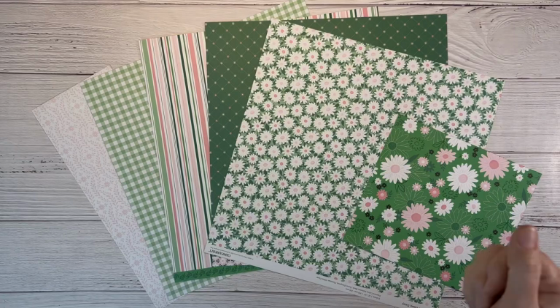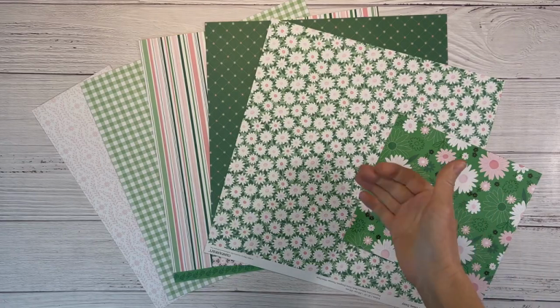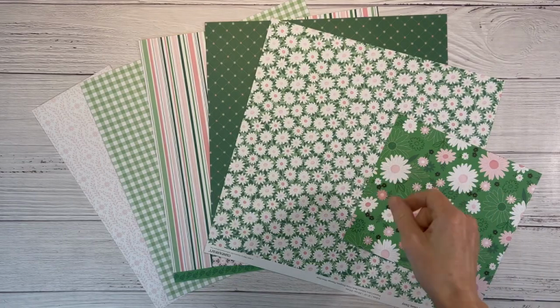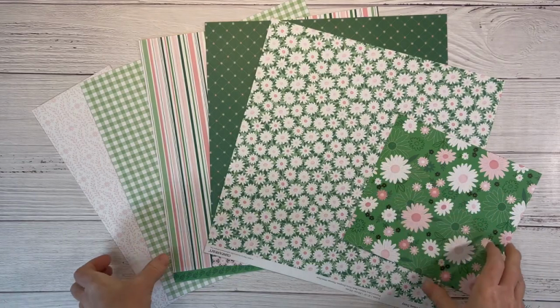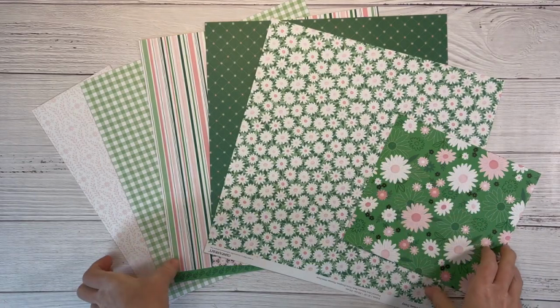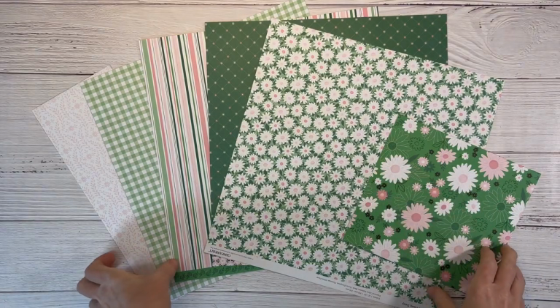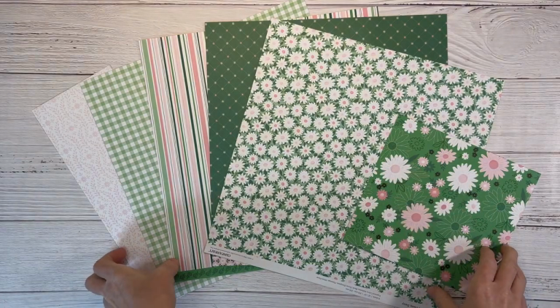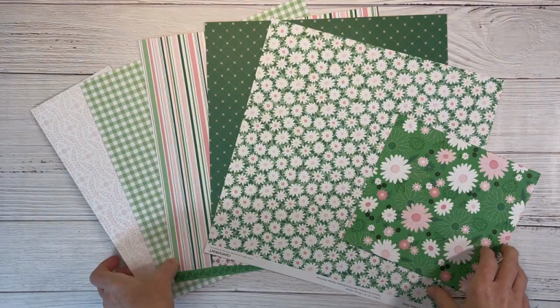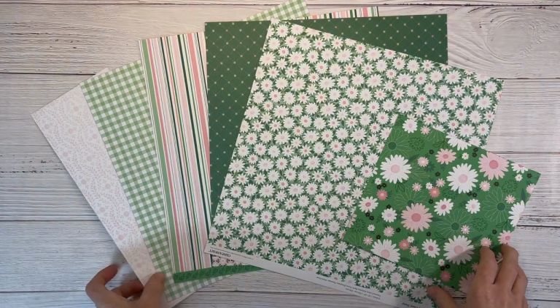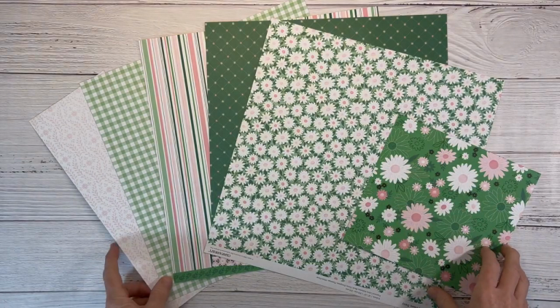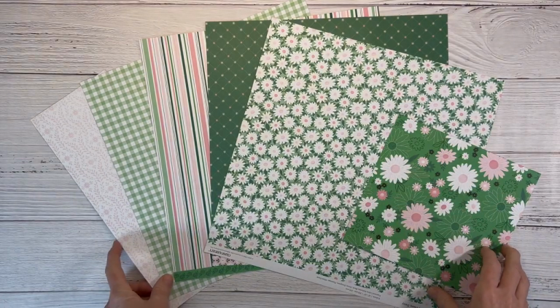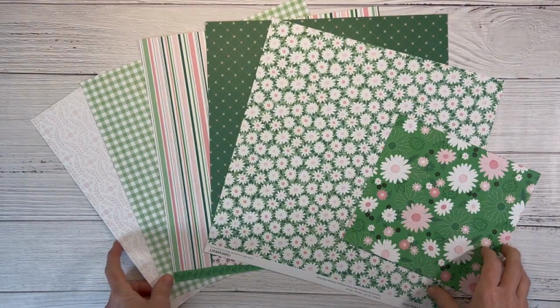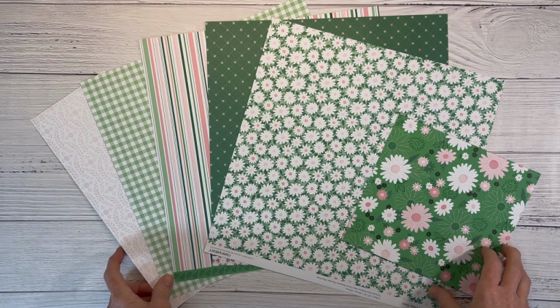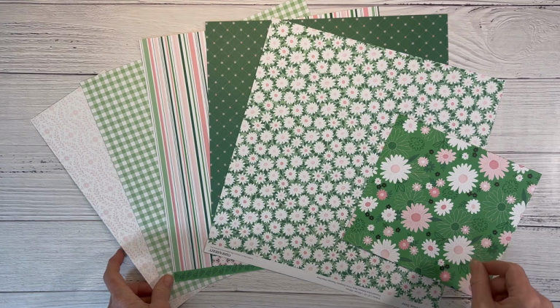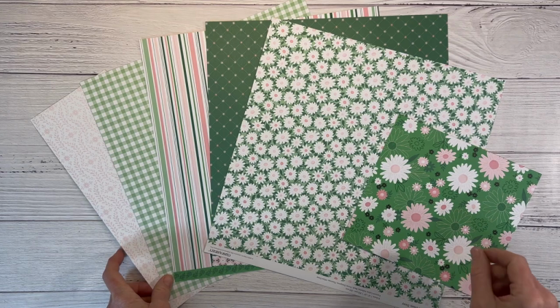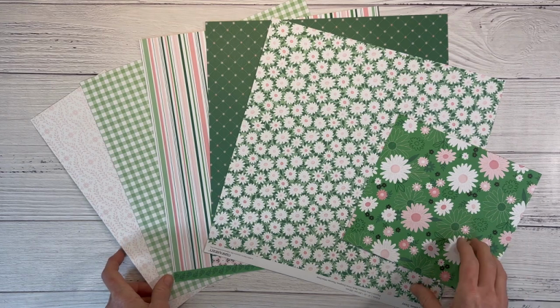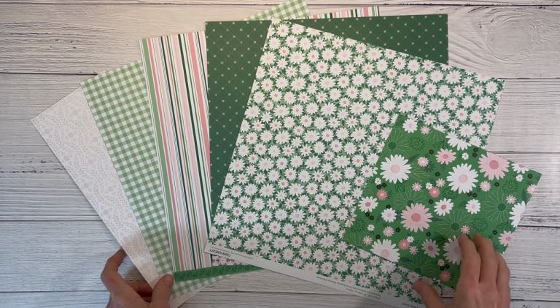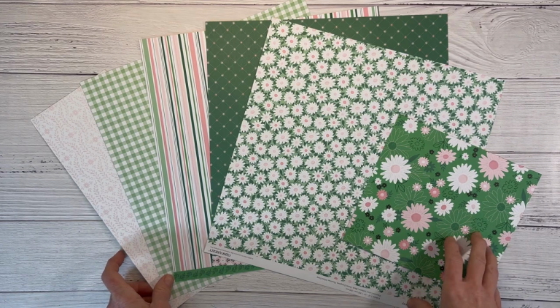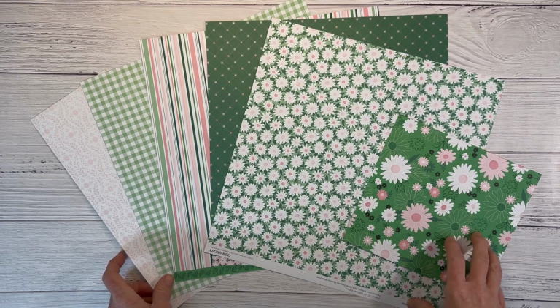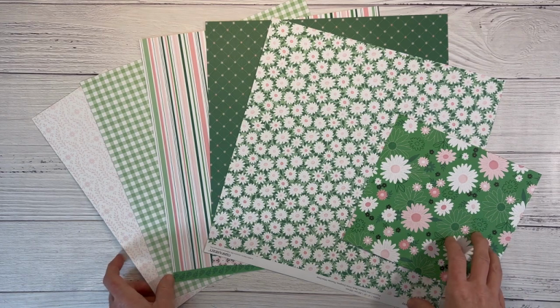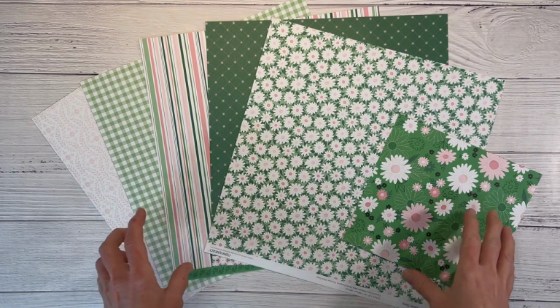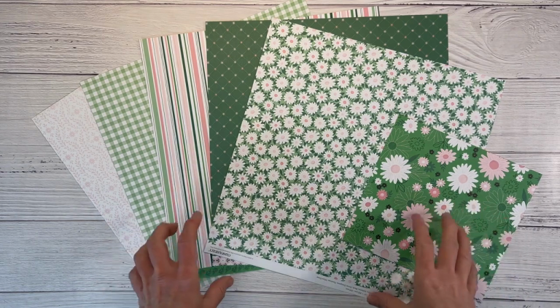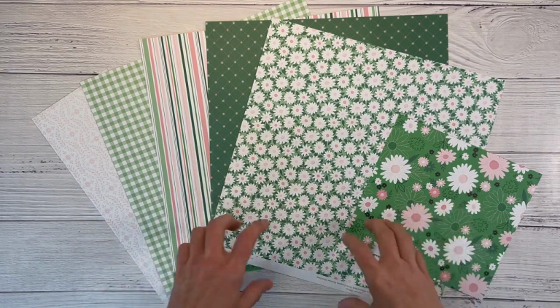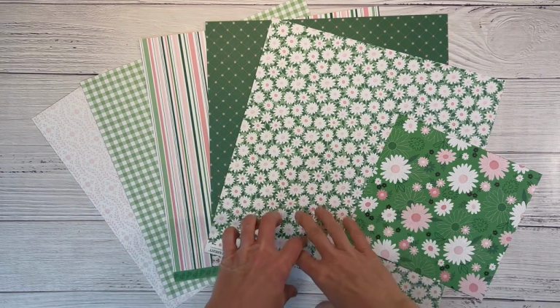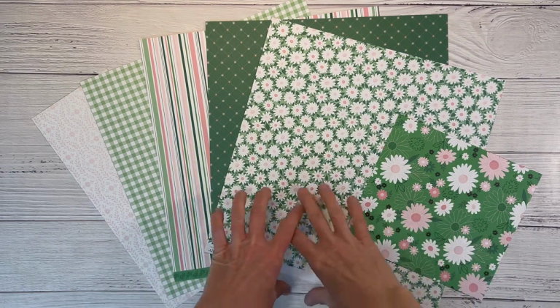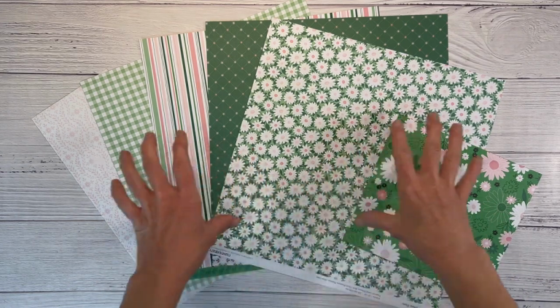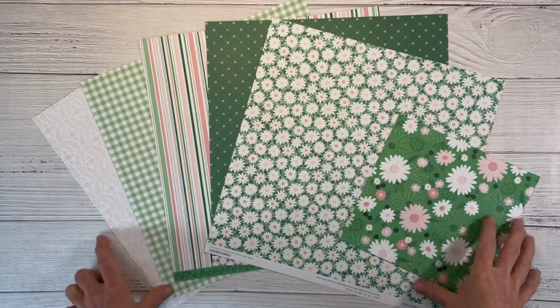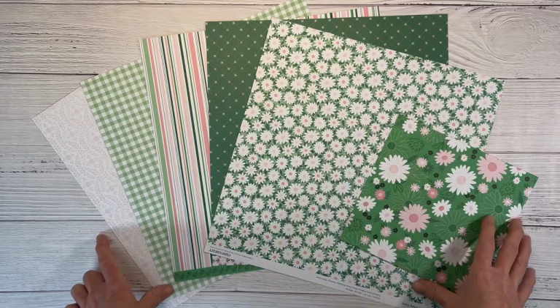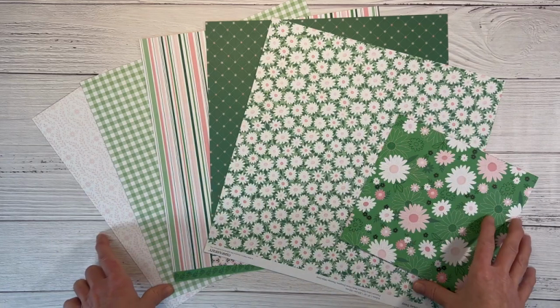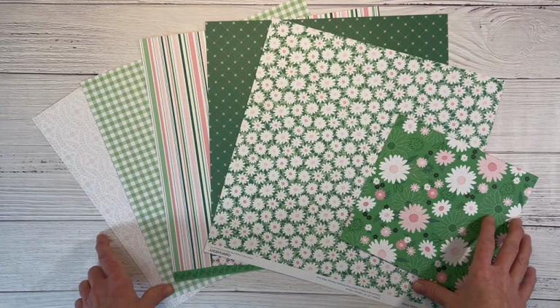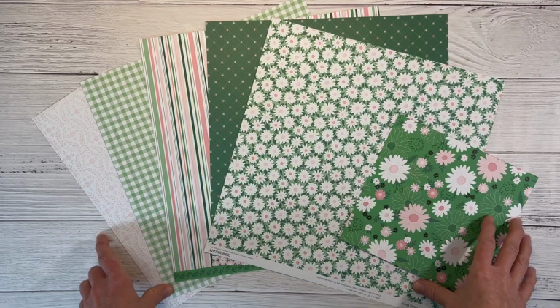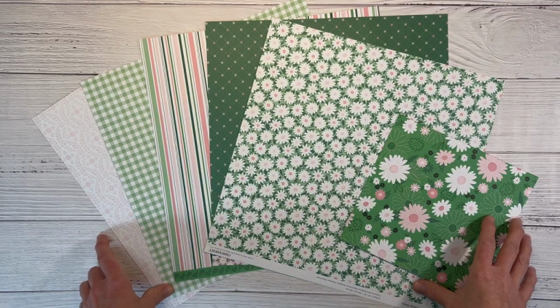Hello everyone, welcome back to my channel Crafty Concepts with Erin. I'm Erin and I am going to create a scrapbook layout for you today with this very fun and springy Daisy Daisy collection from Close to My Heart.